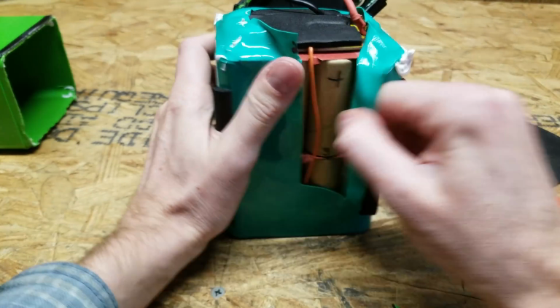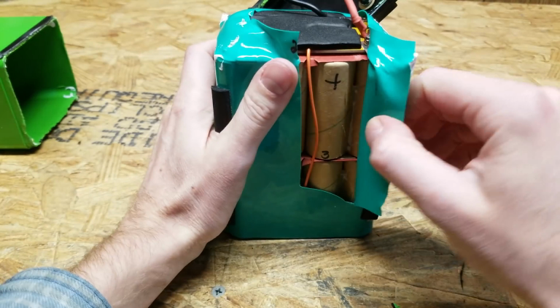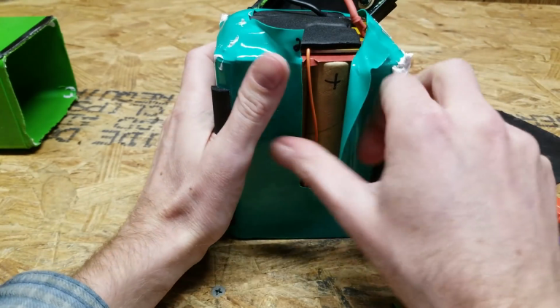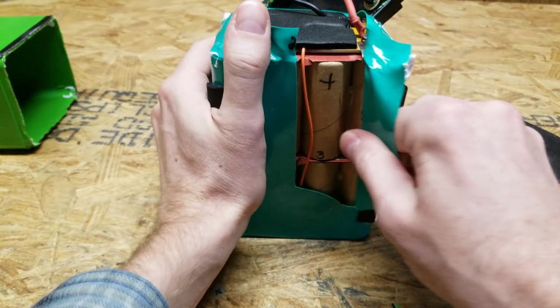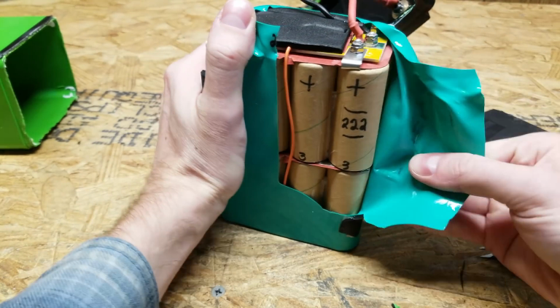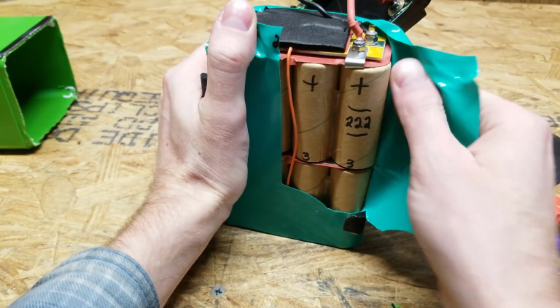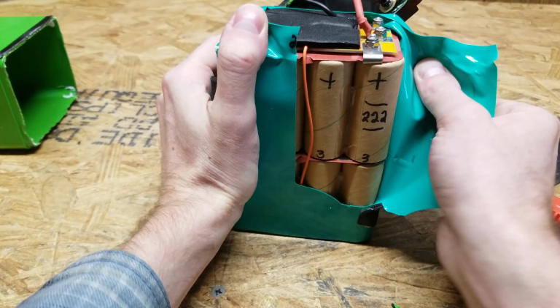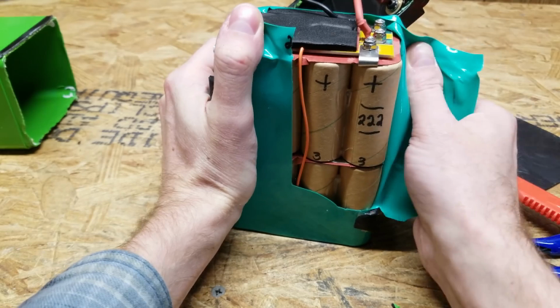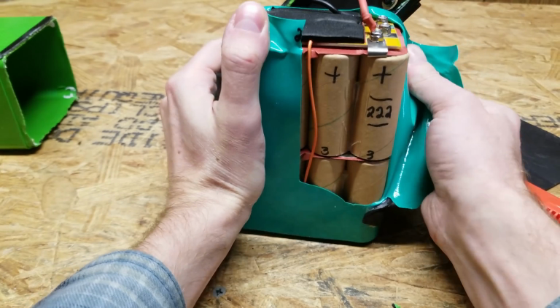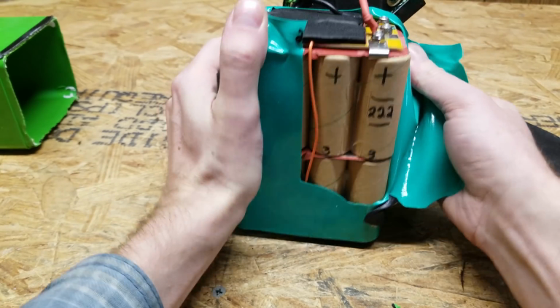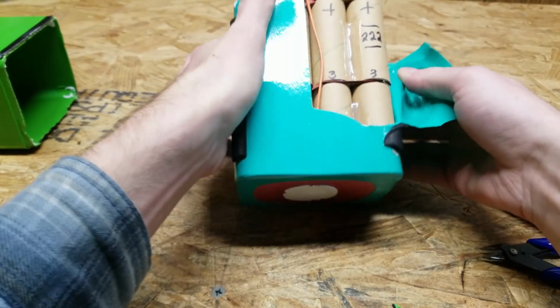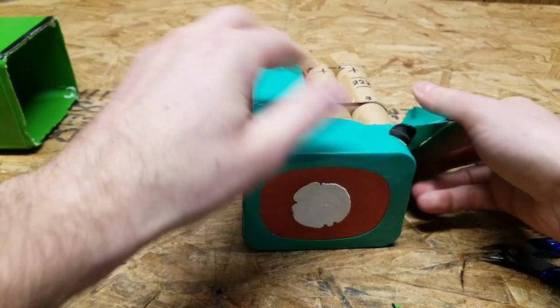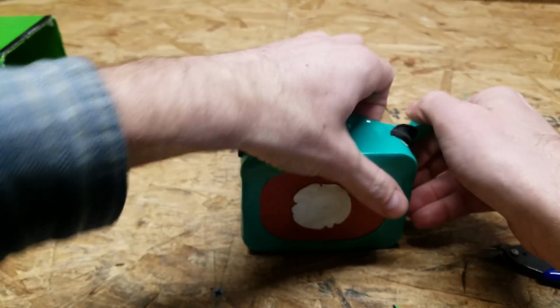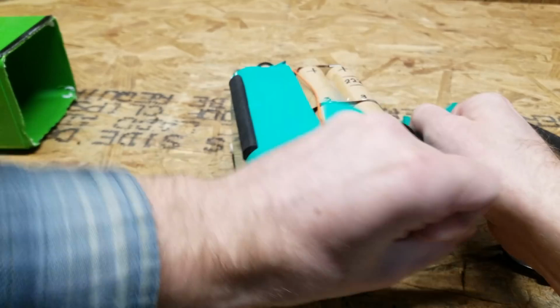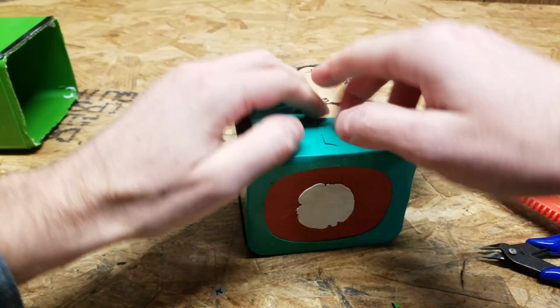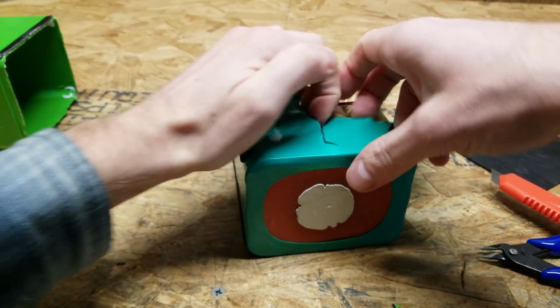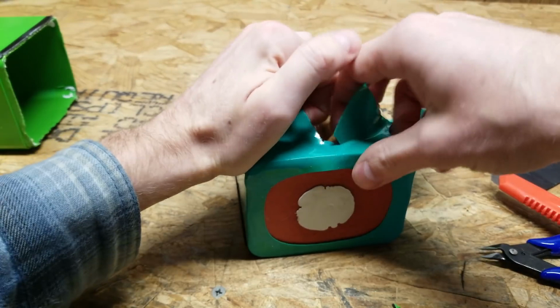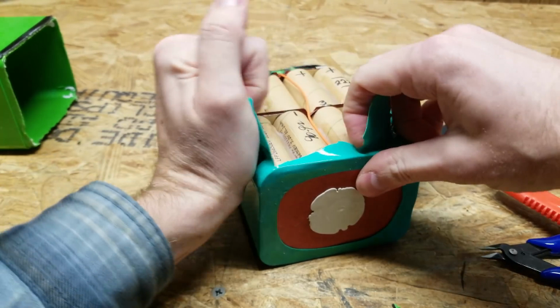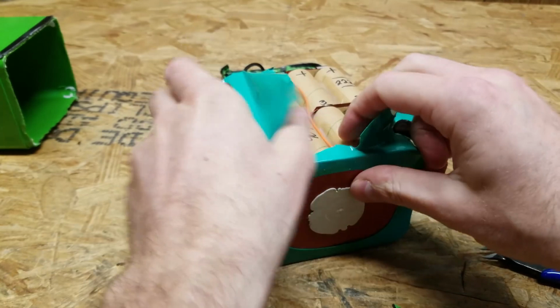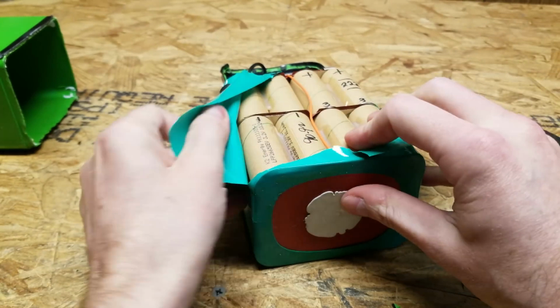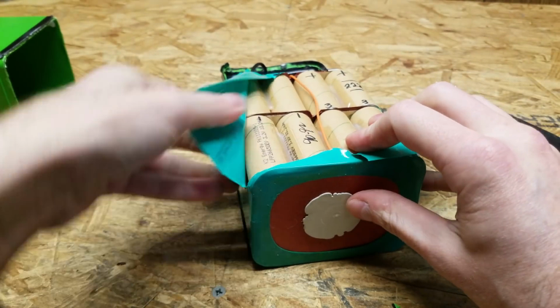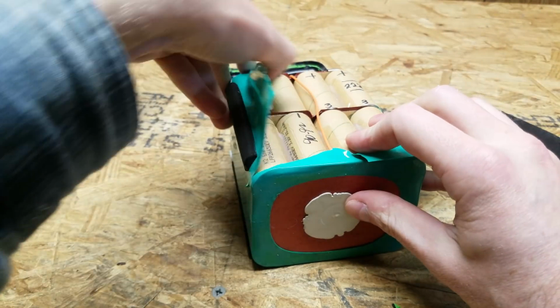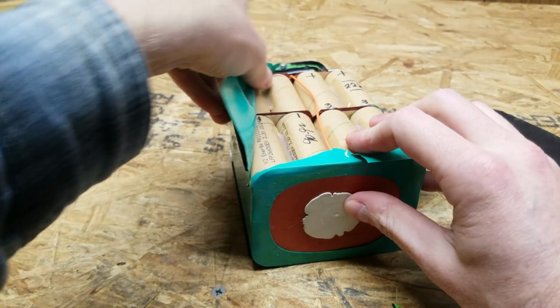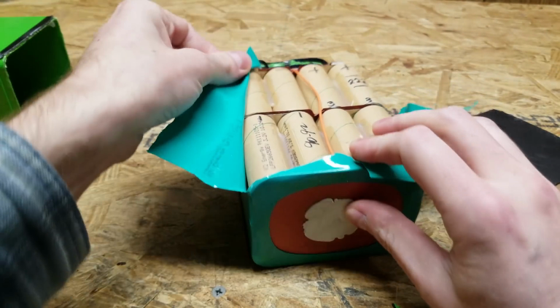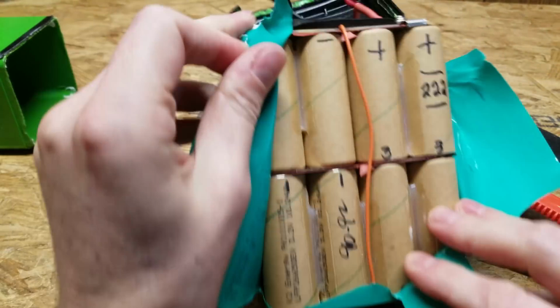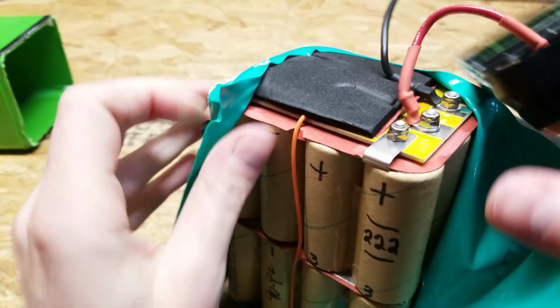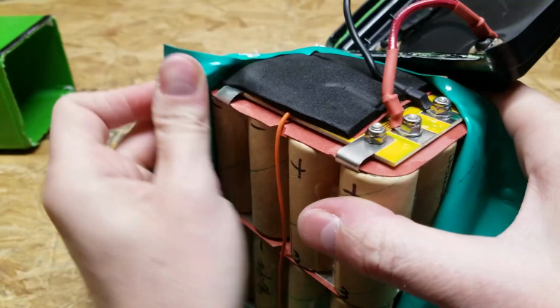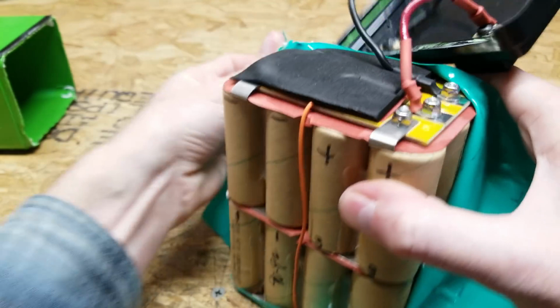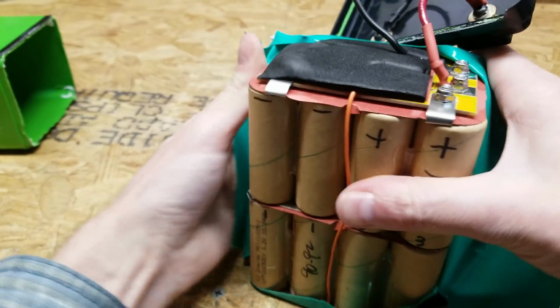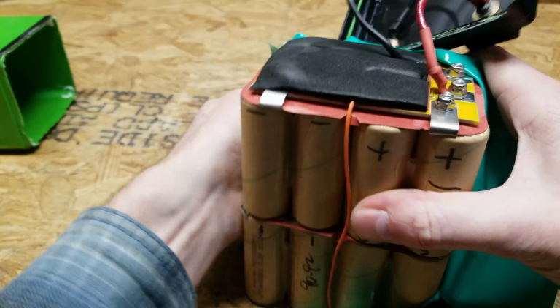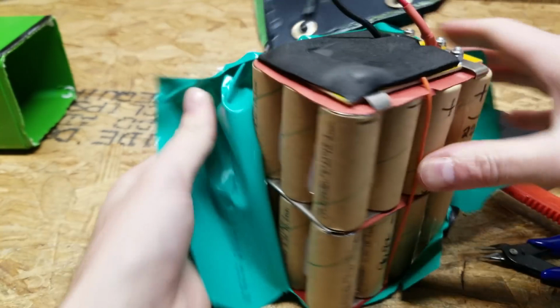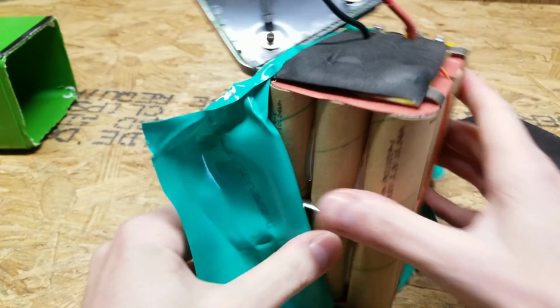There are some big cells in there — look at that! I was expecting pouch cells. This is cool. They're 26650s. Not bad.